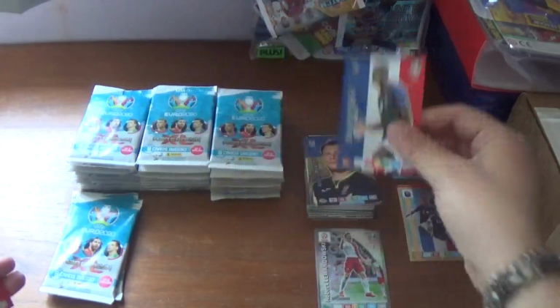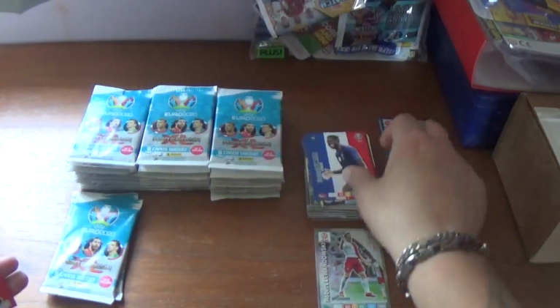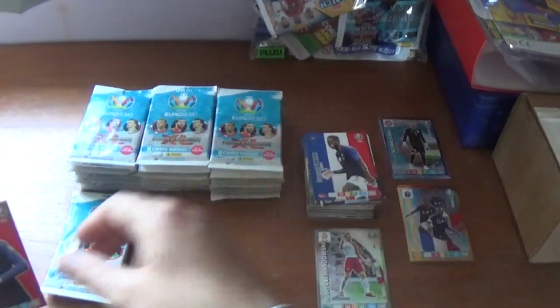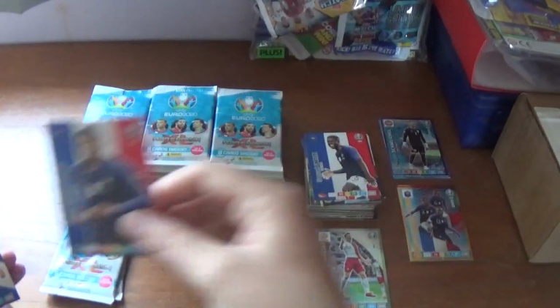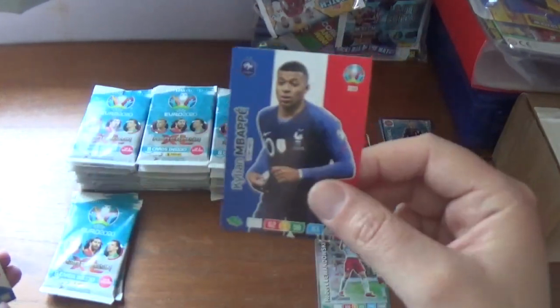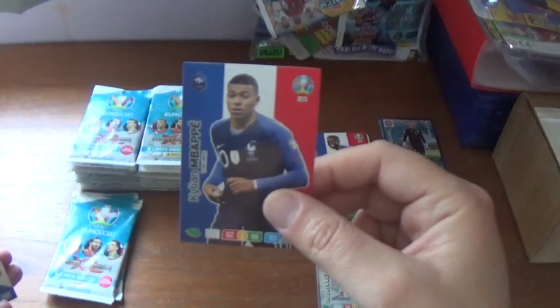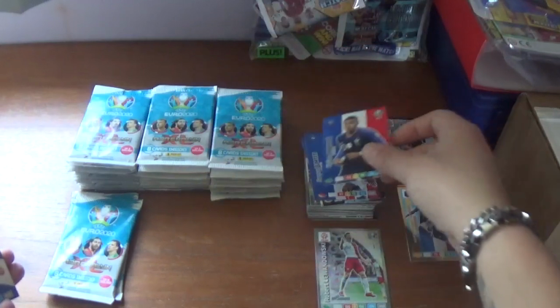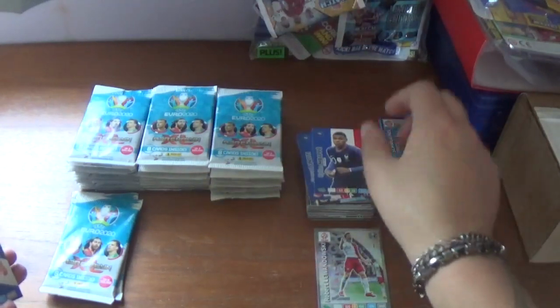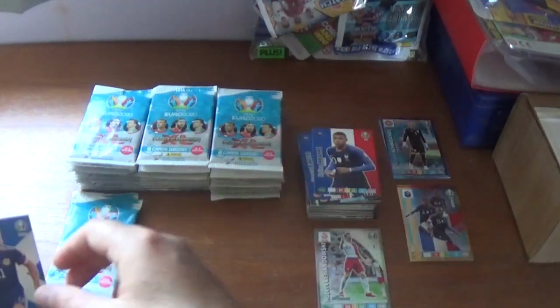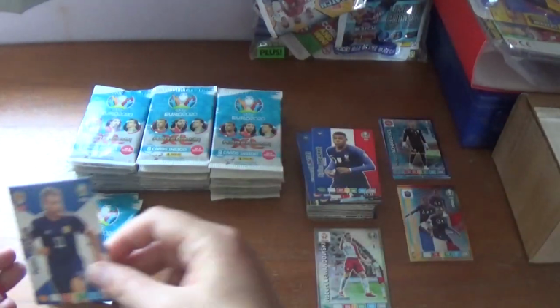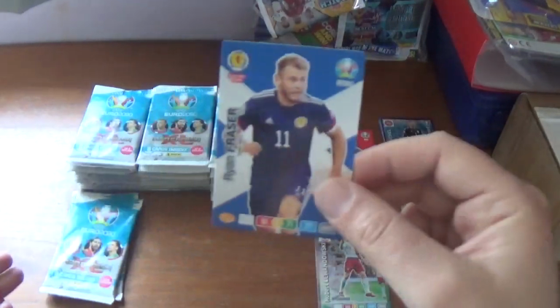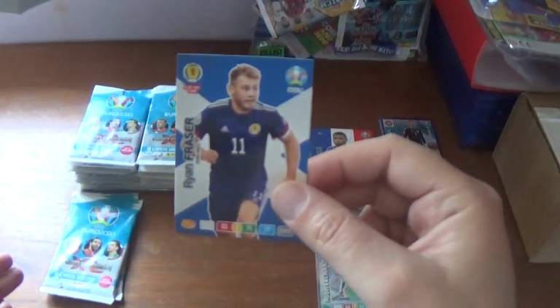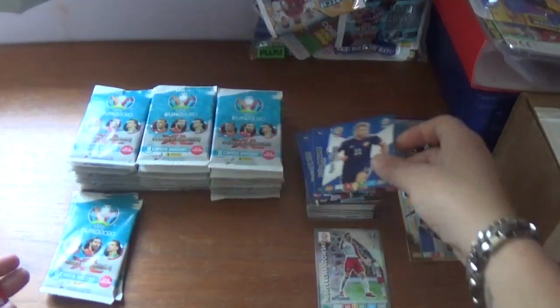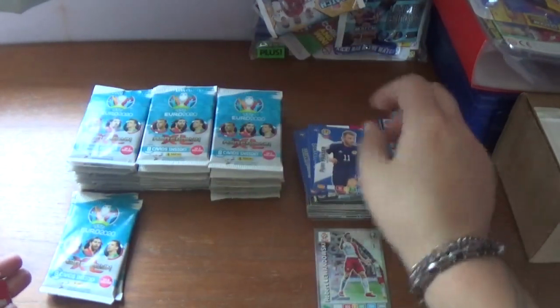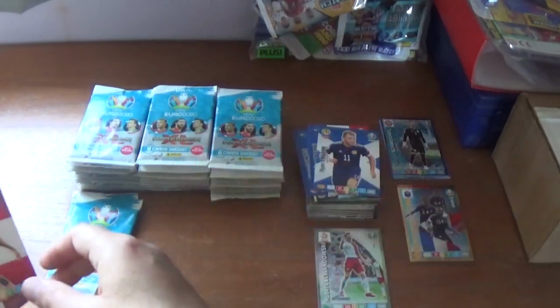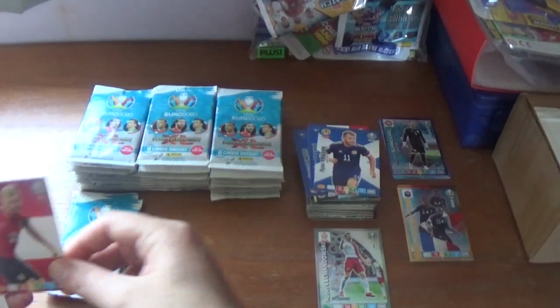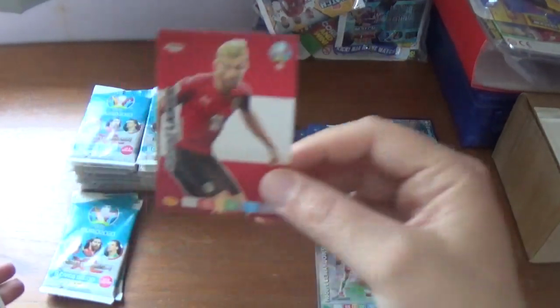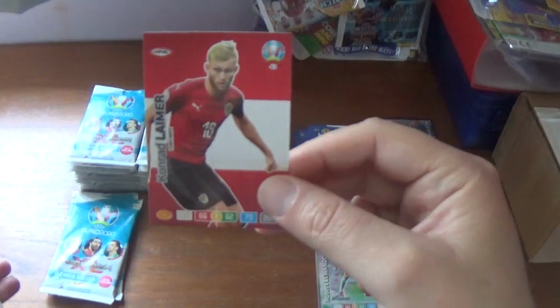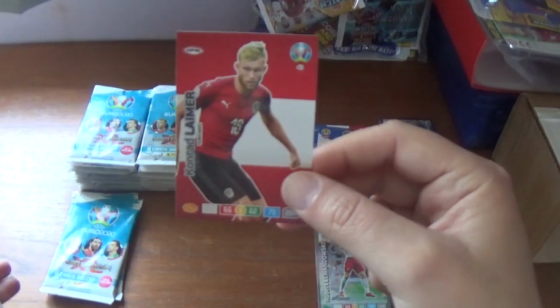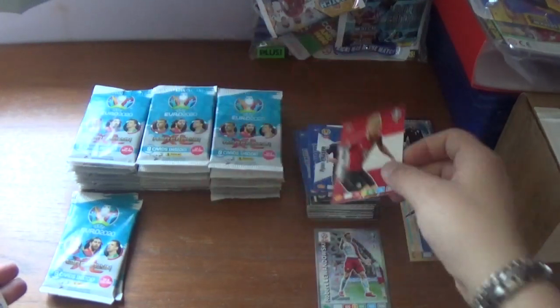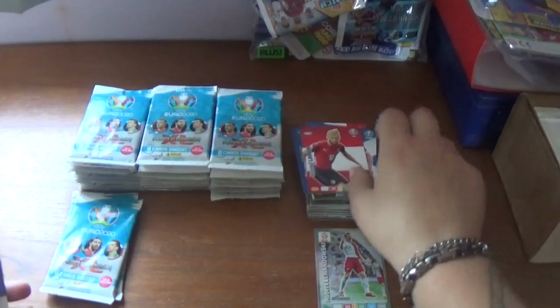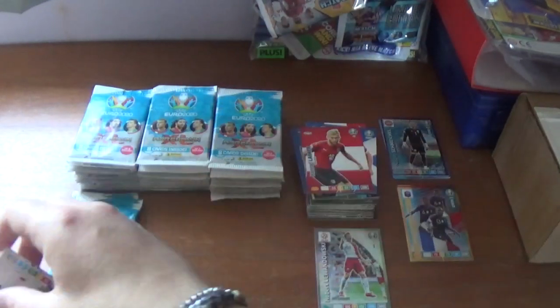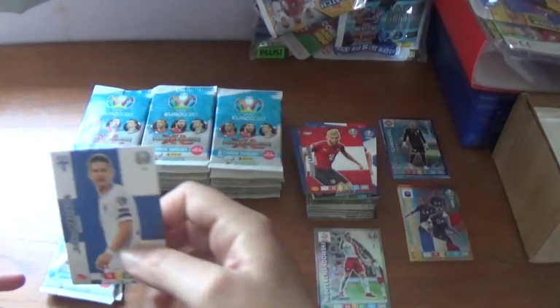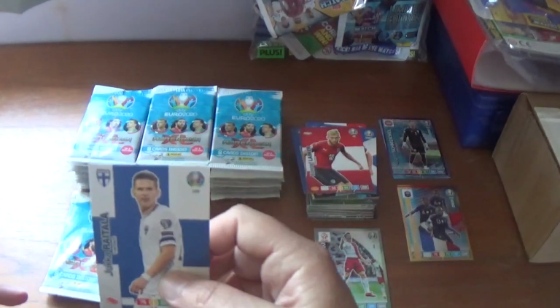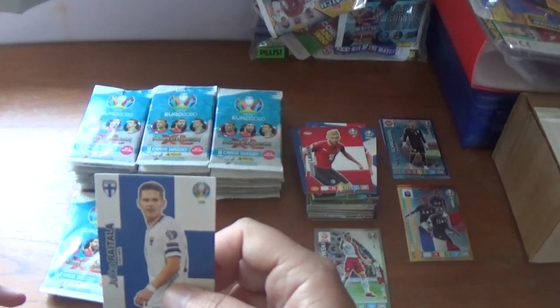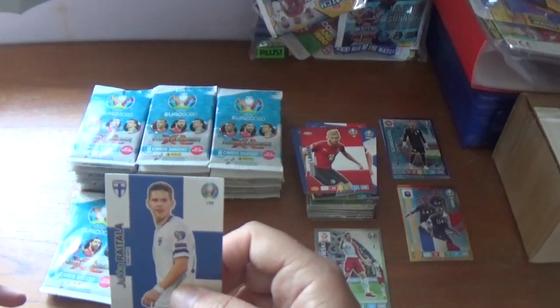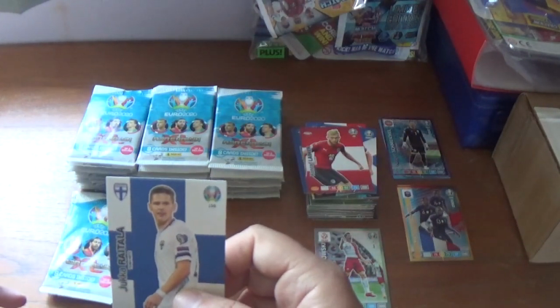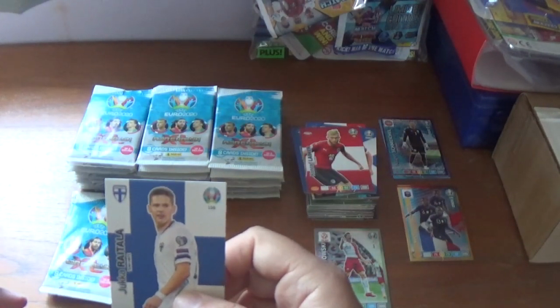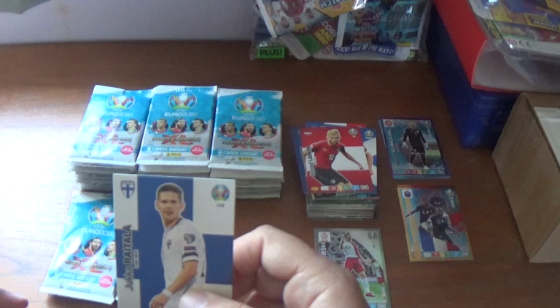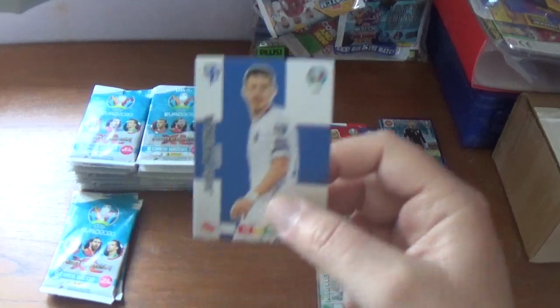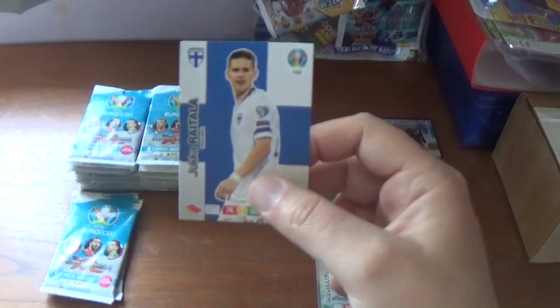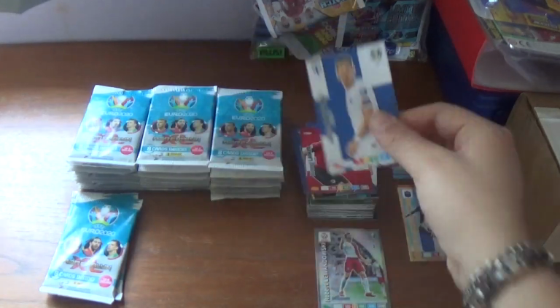The rest of the pack: Samuel Umtiti of France, Kylian Mbappe also for France, Ryan Fraser of Bournemouth and Scotland, Conrad Laimer of Austria, finishing with Jukka Raitala of Finland.